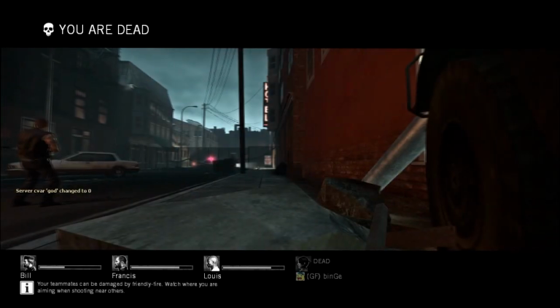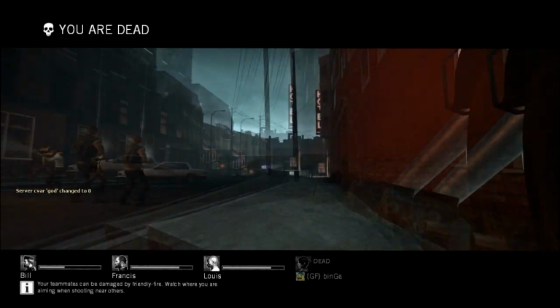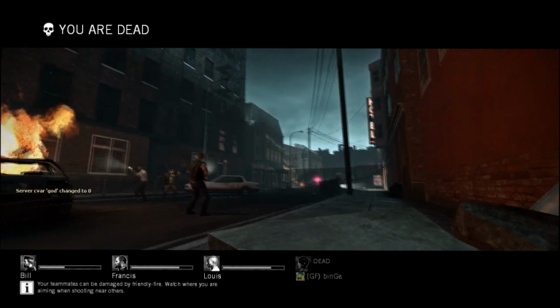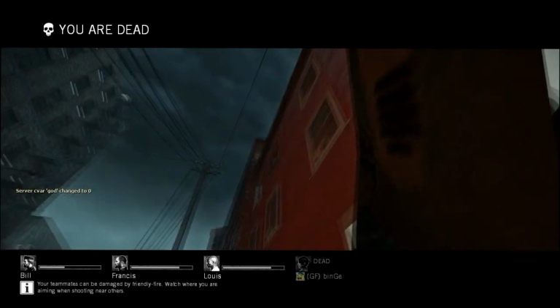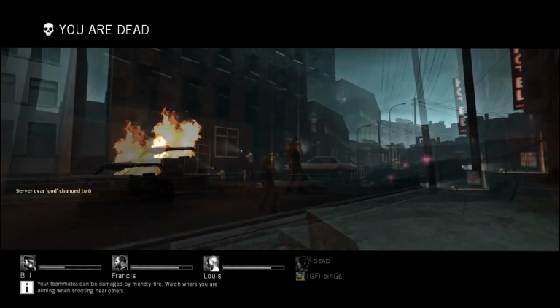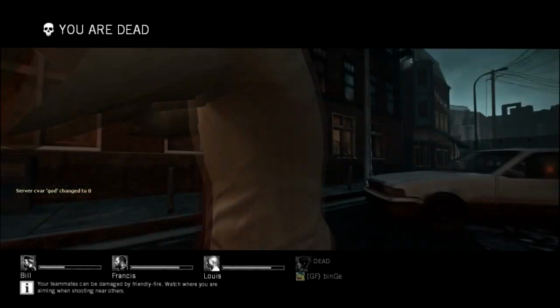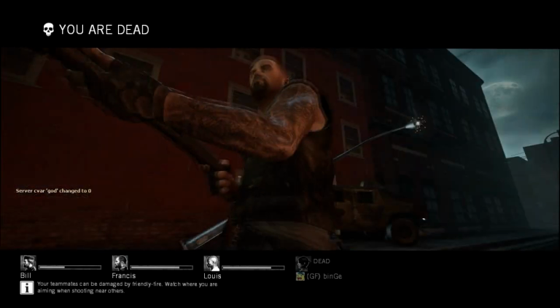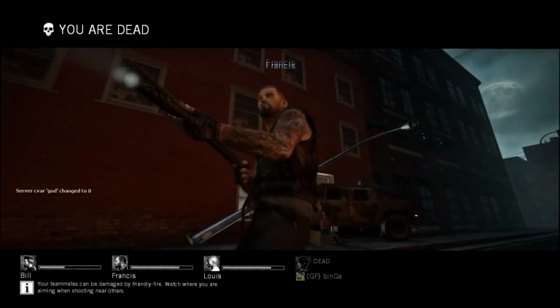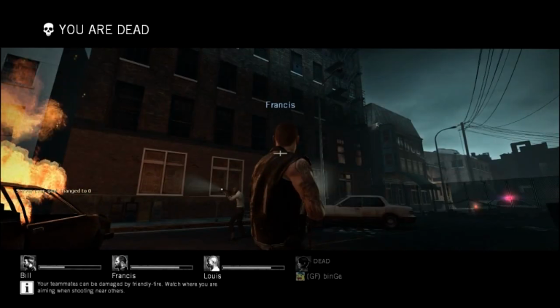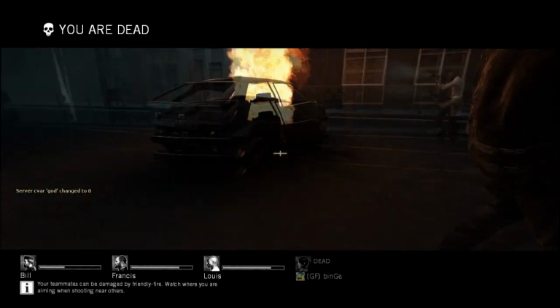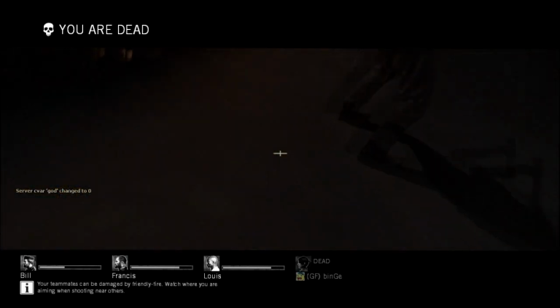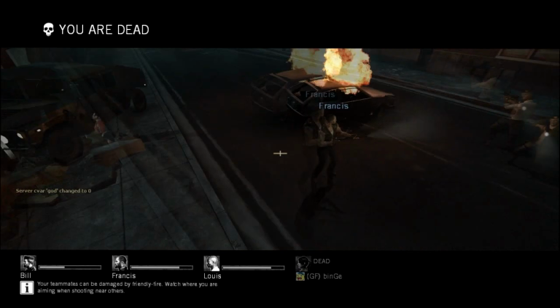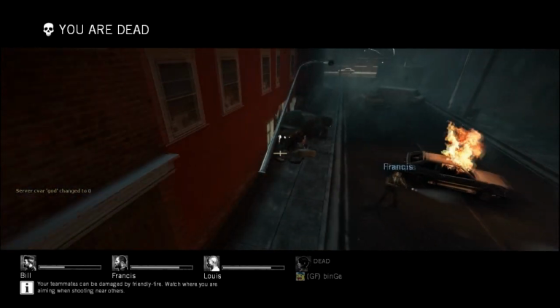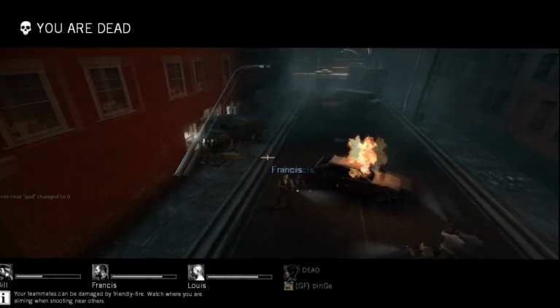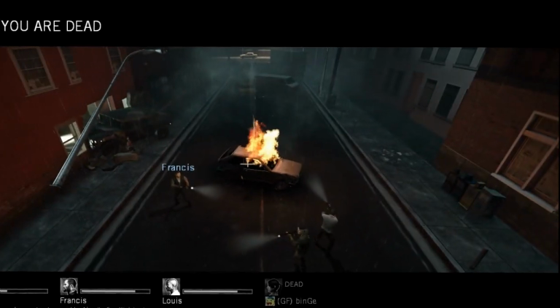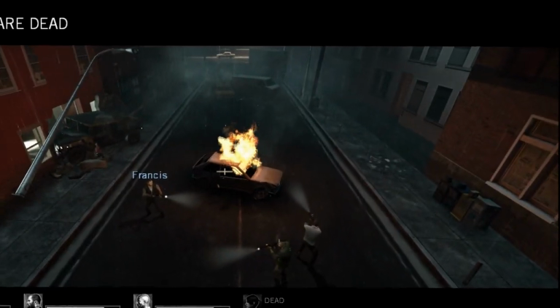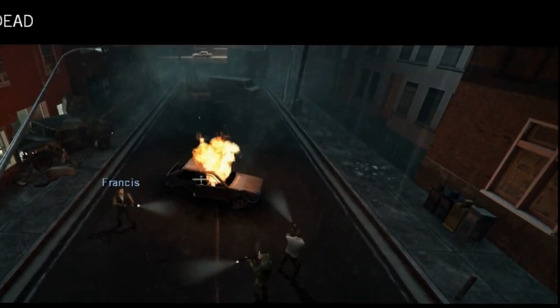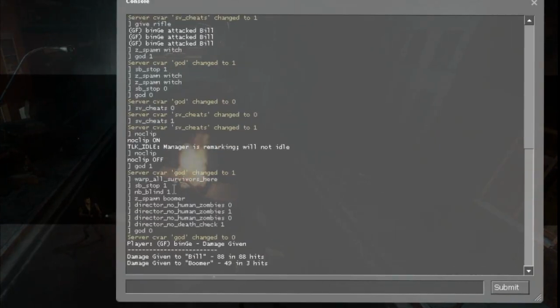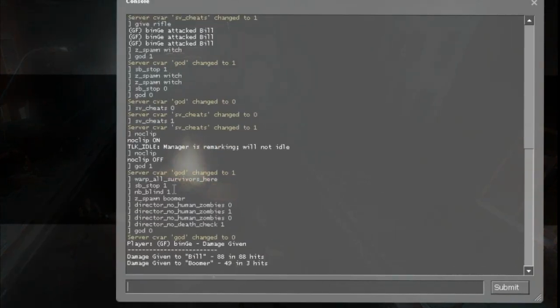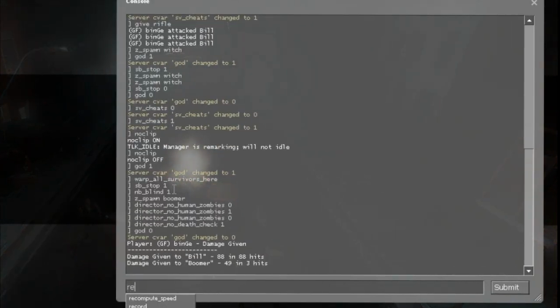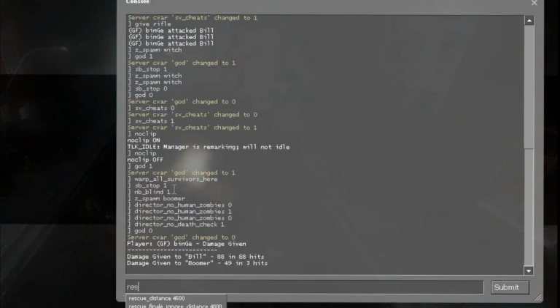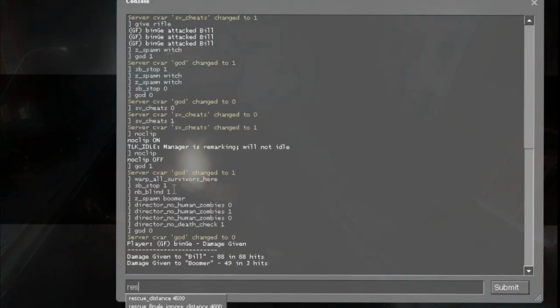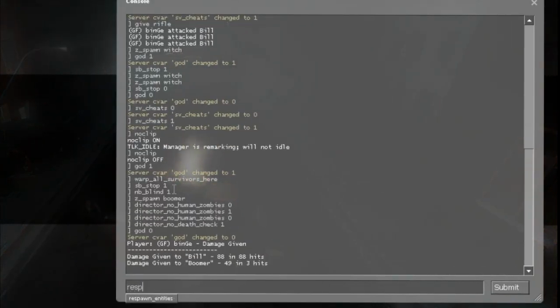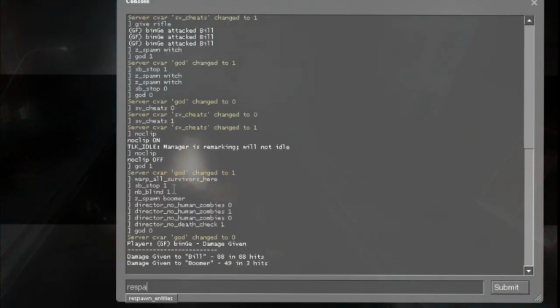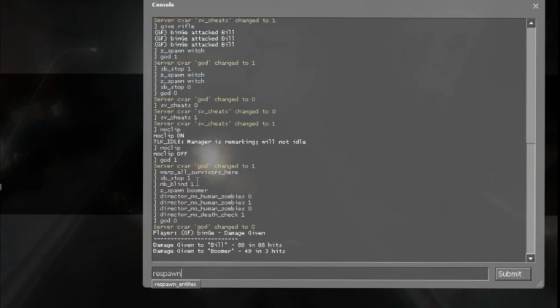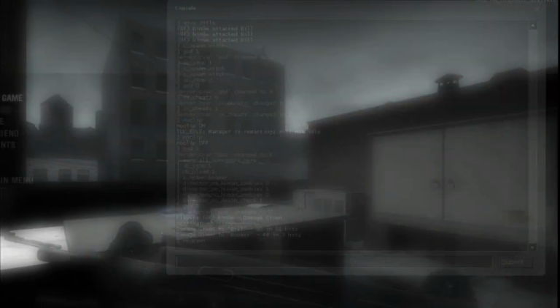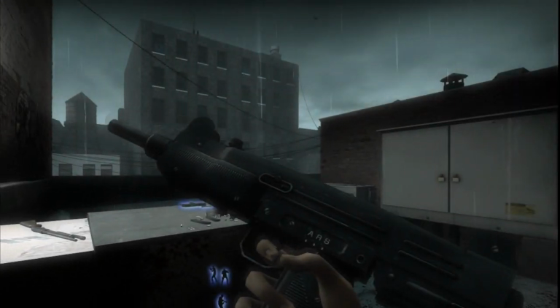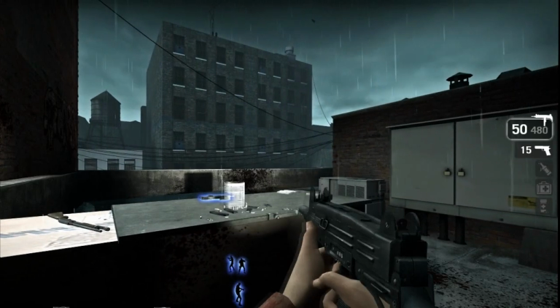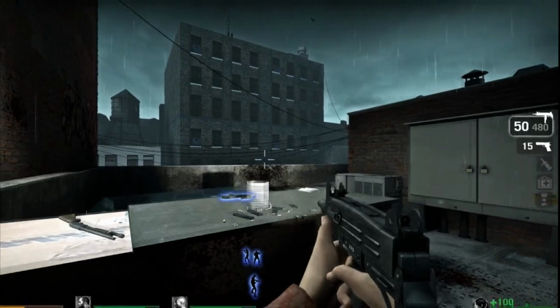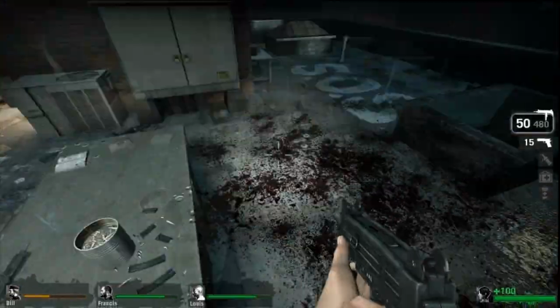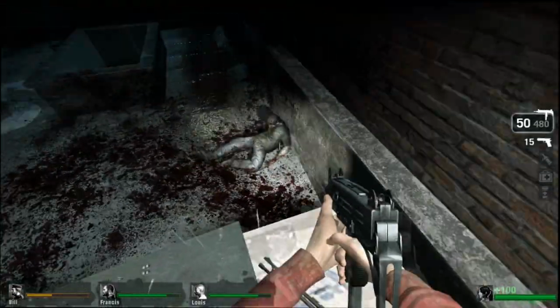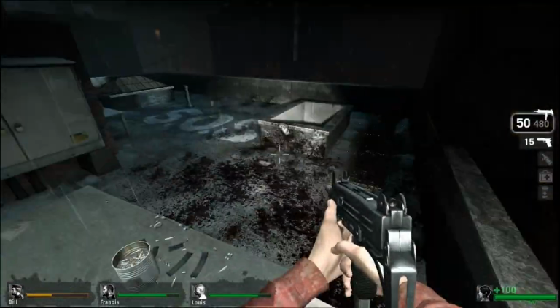As you can see, the bot is just standing there. To respawn, basically just type 'respawn' and it will respawn your character.